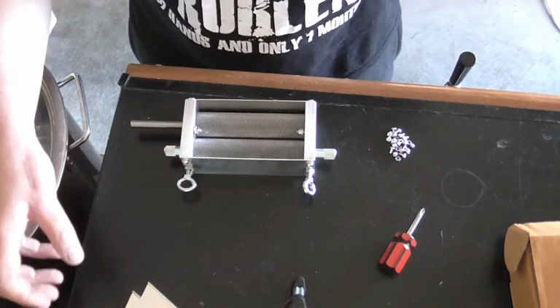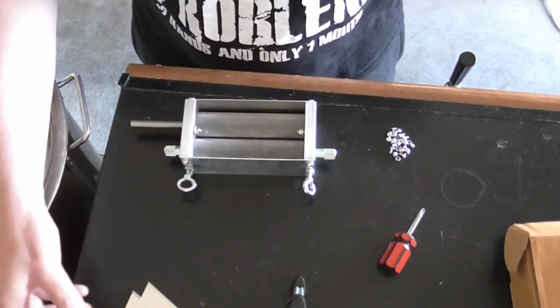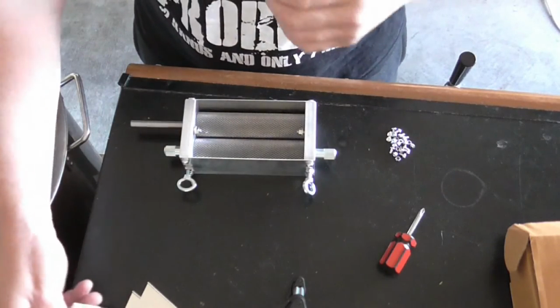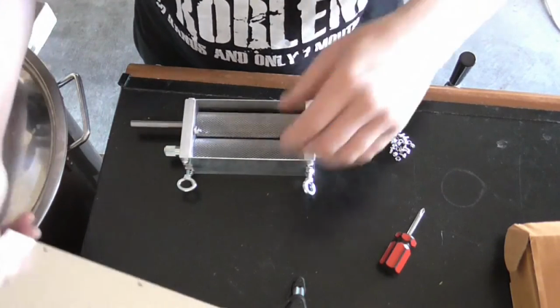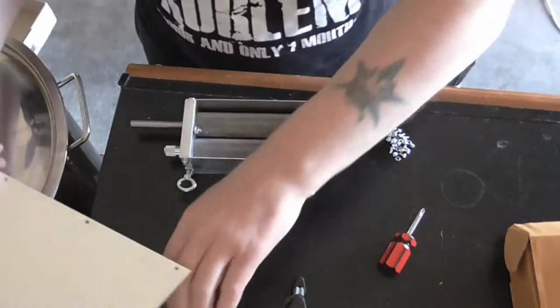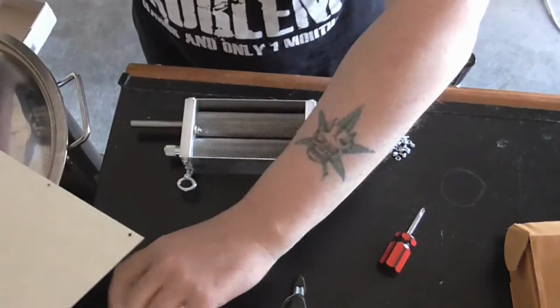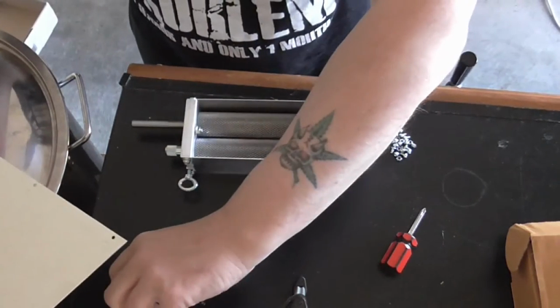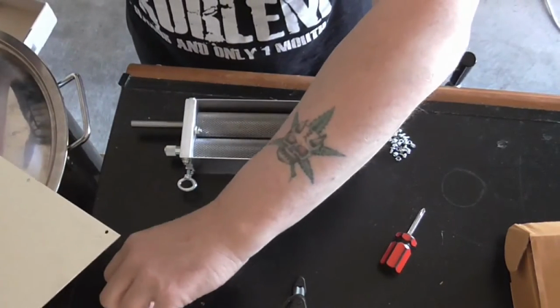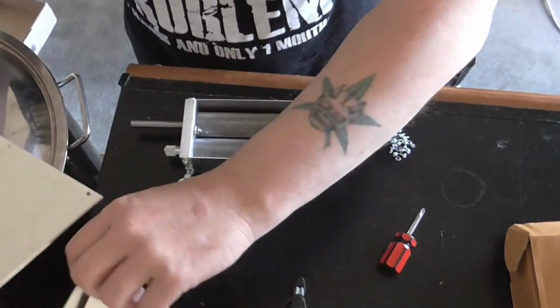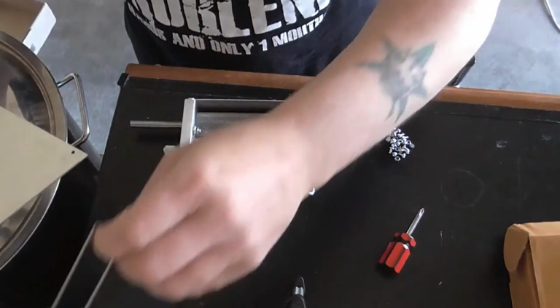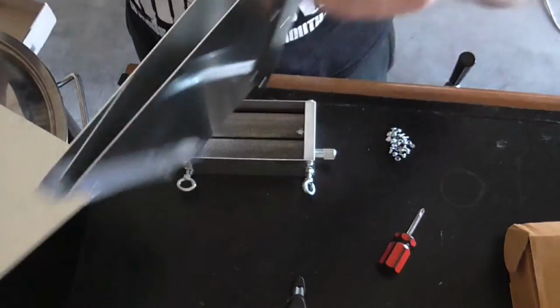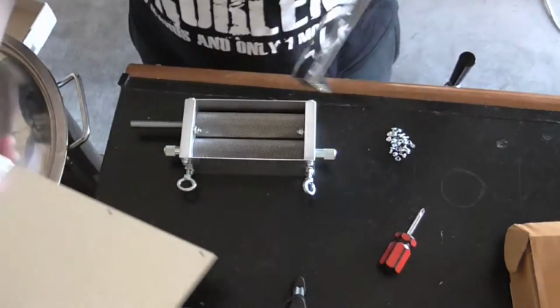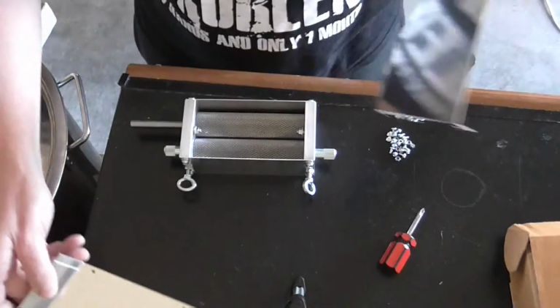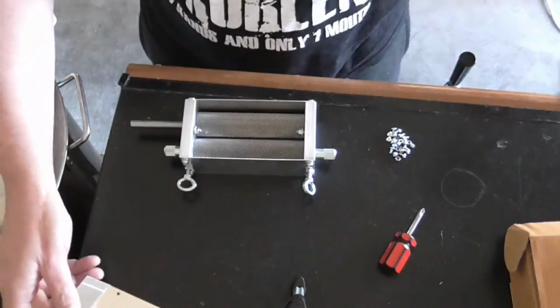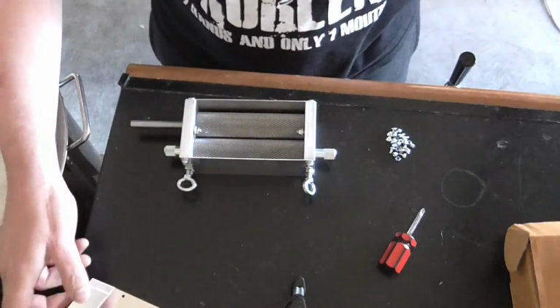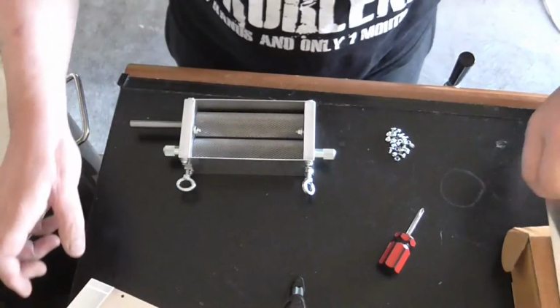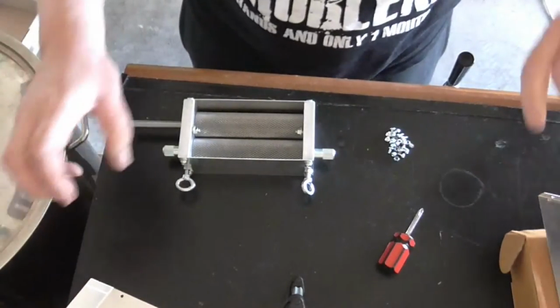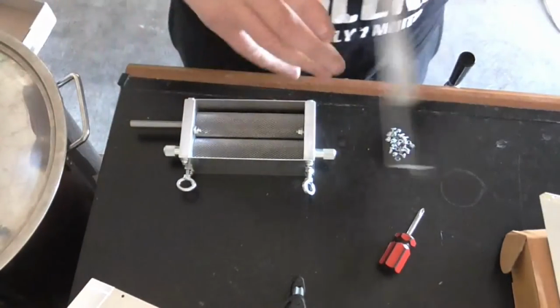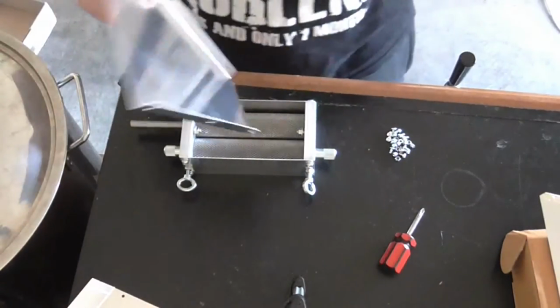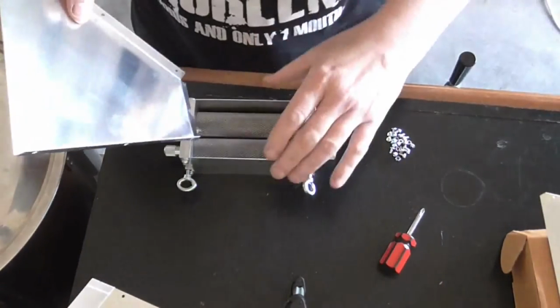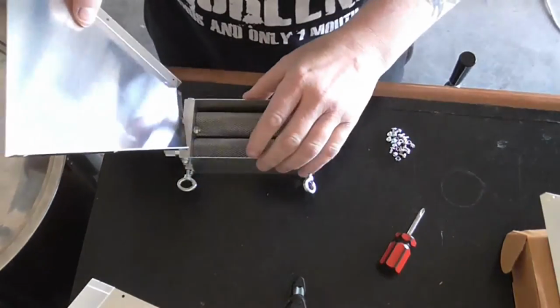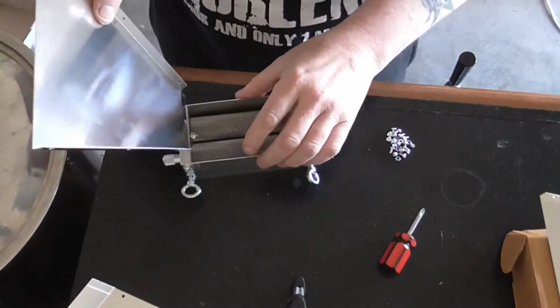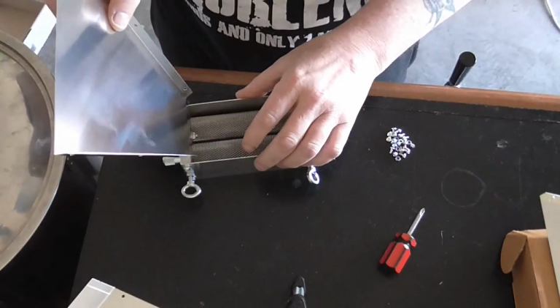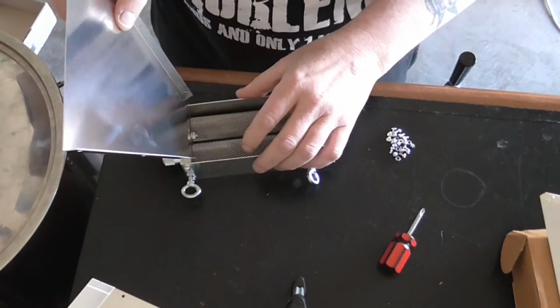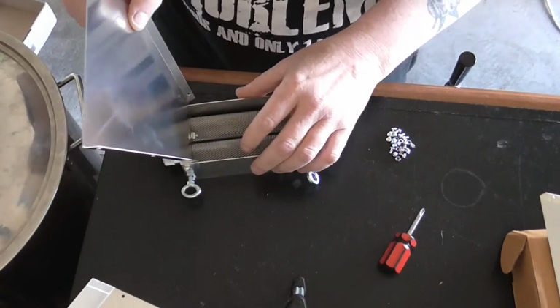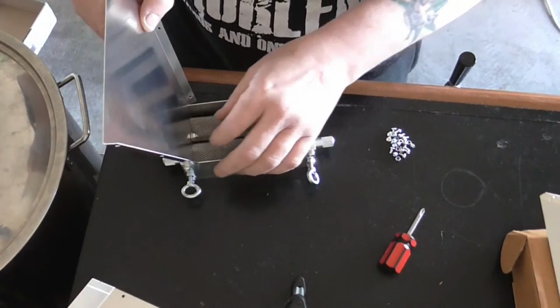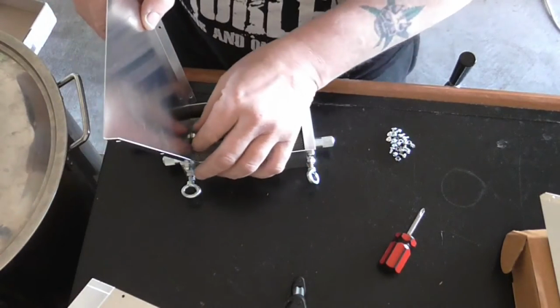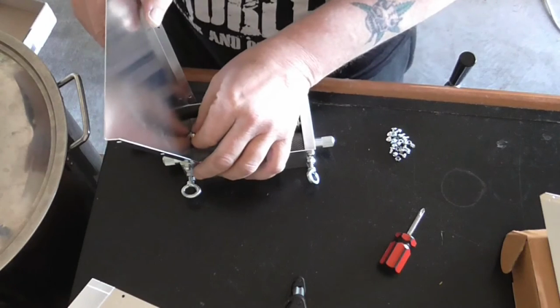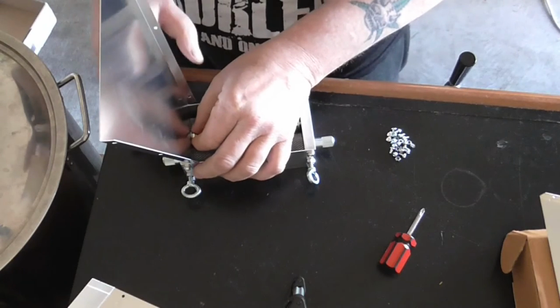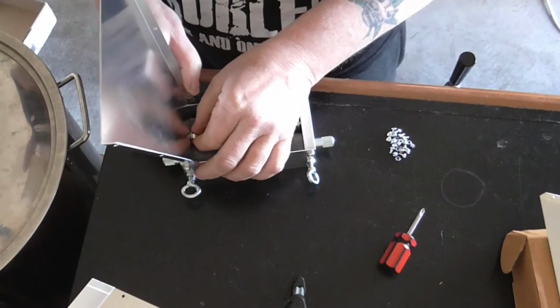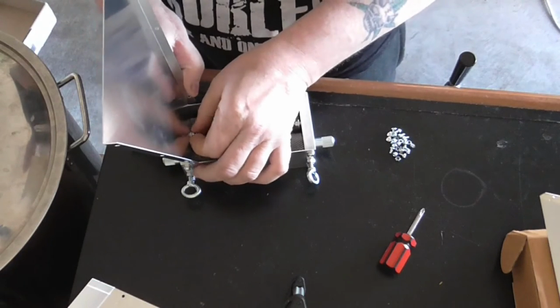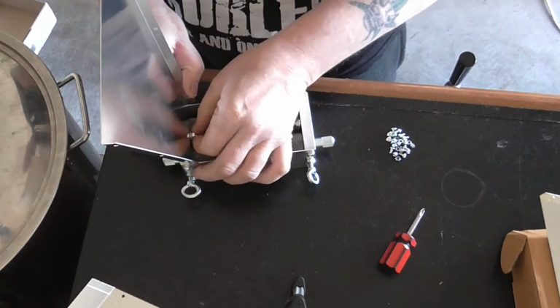So we've got that done. Now the next job is to put these in, slotted into these screws.